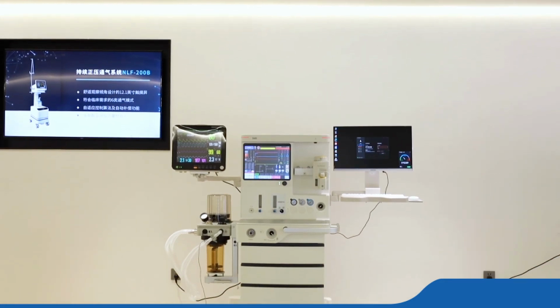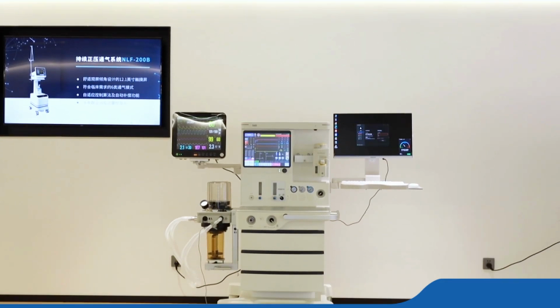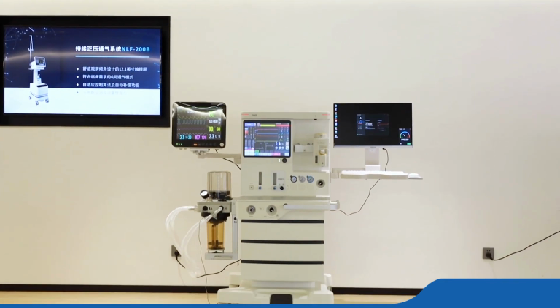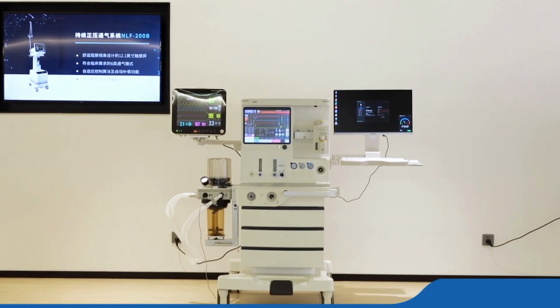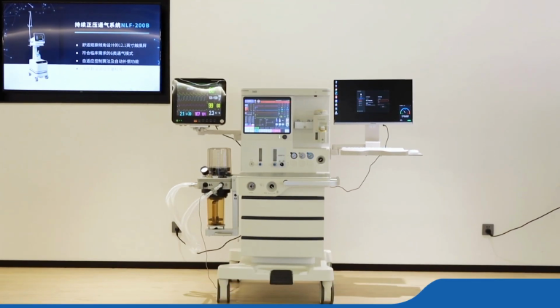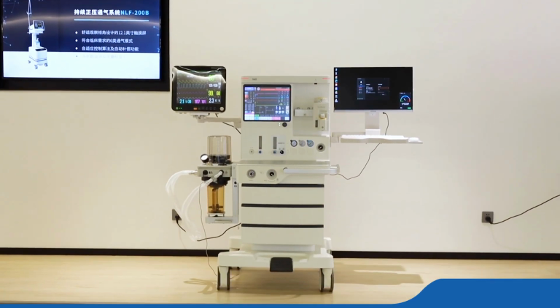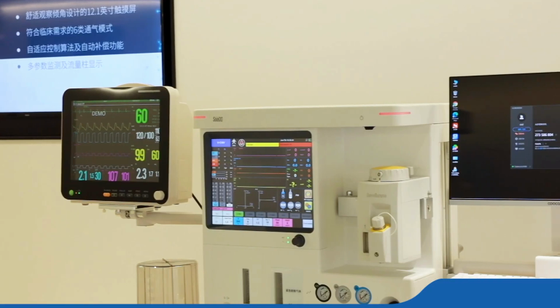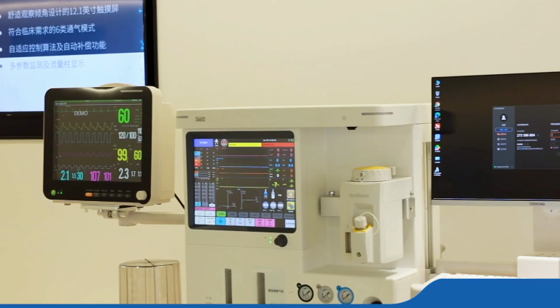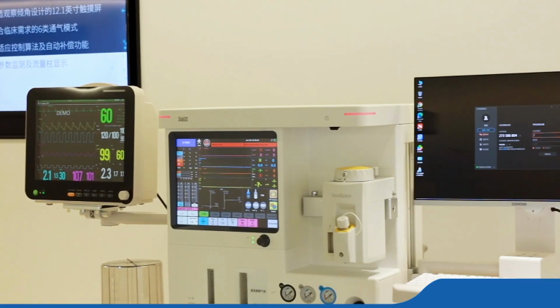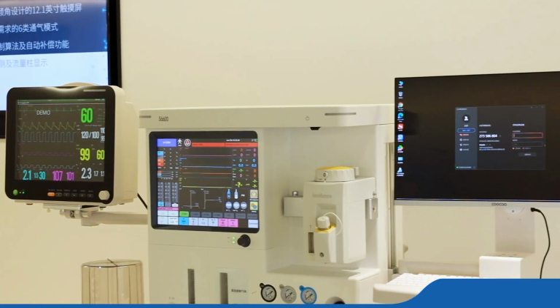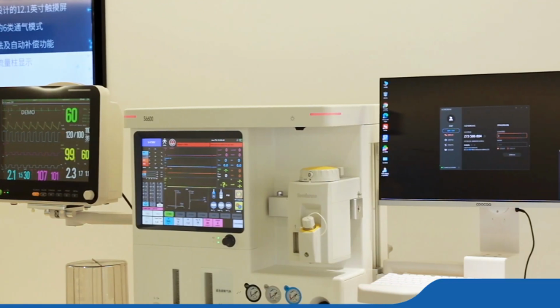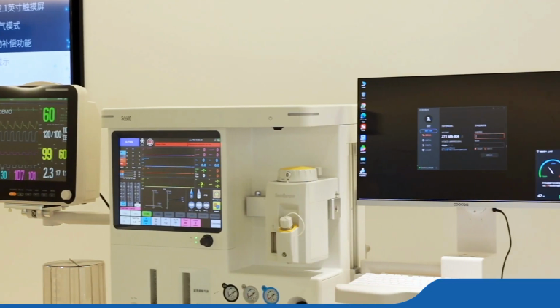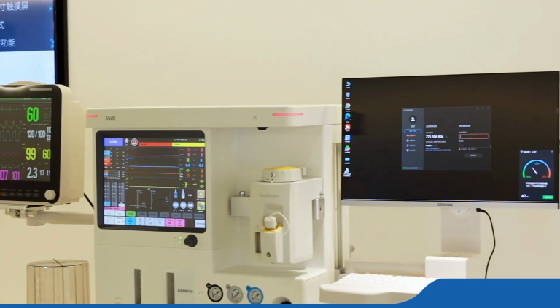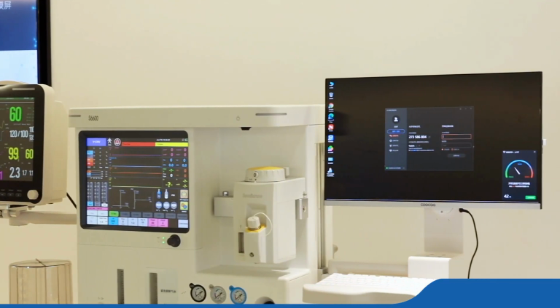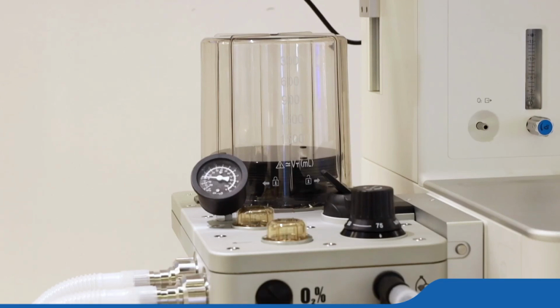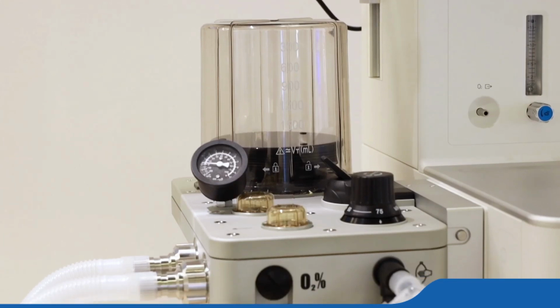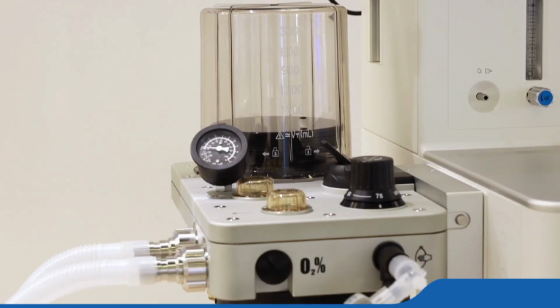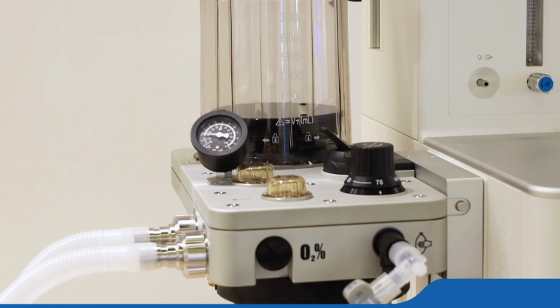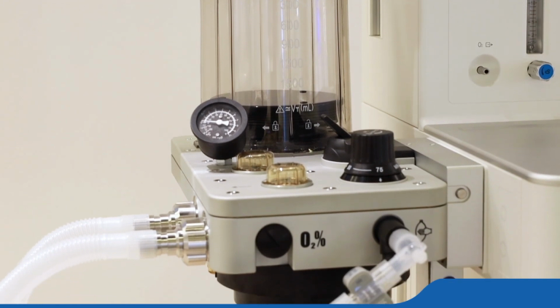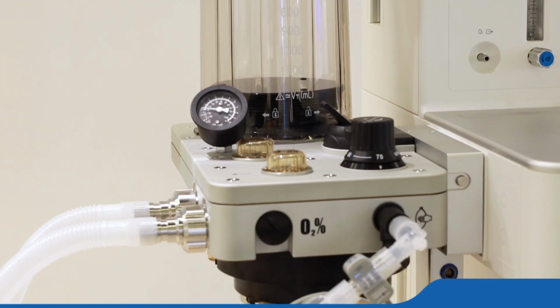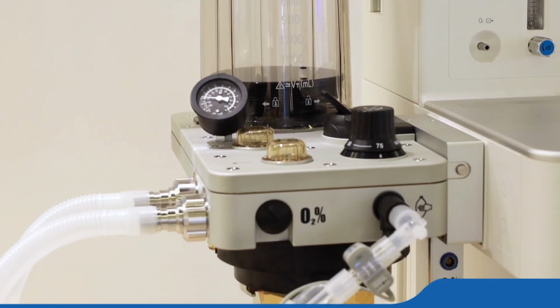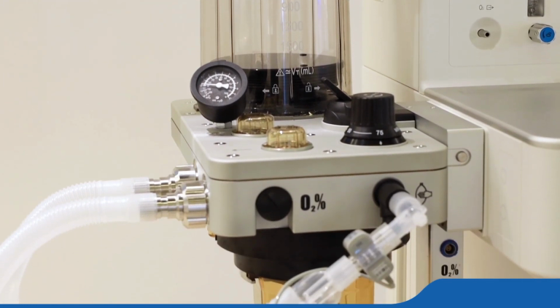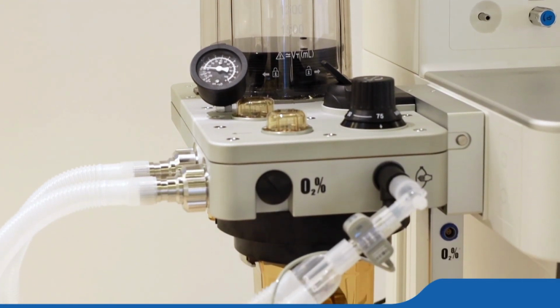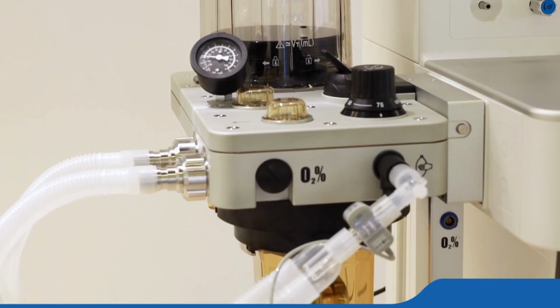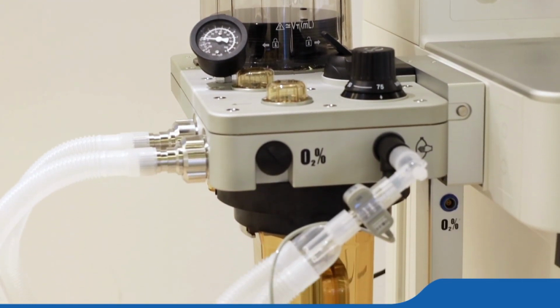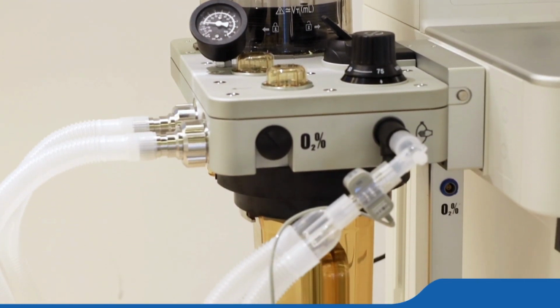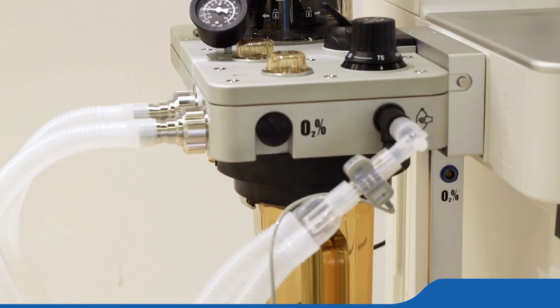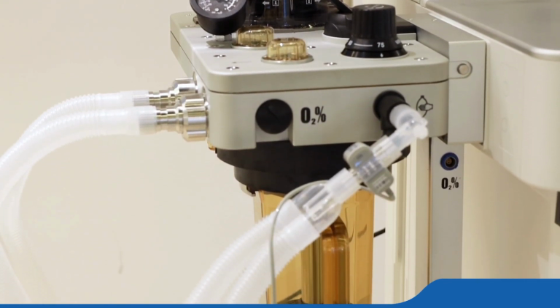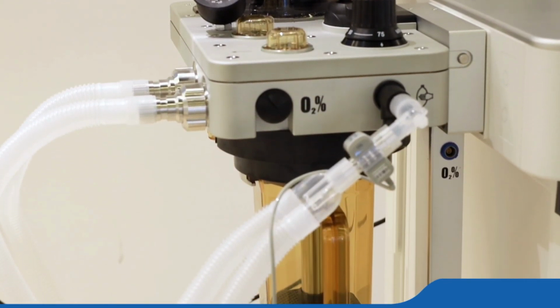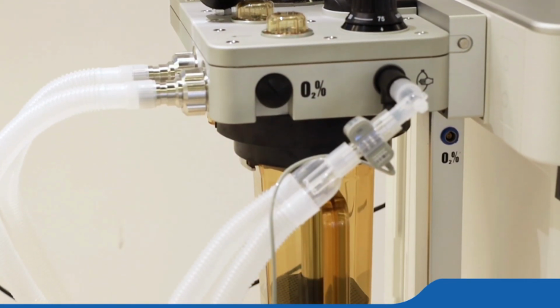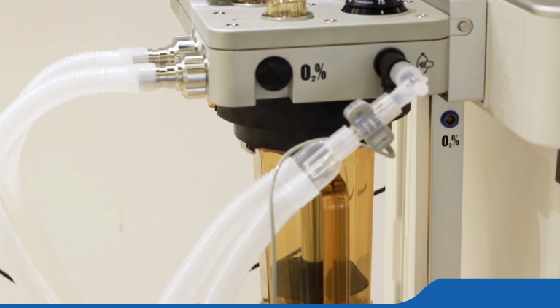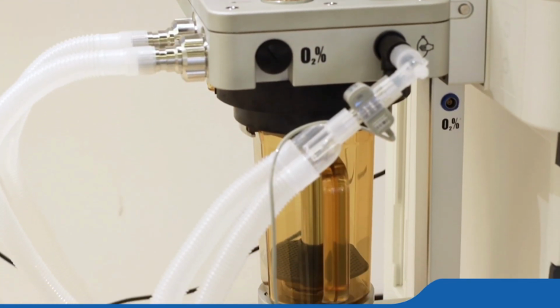The anesthesia machine makes a good performance in intensive care units ICU, operation room, anesthesiology department, and other departments.